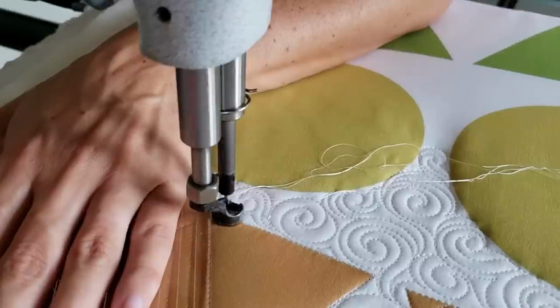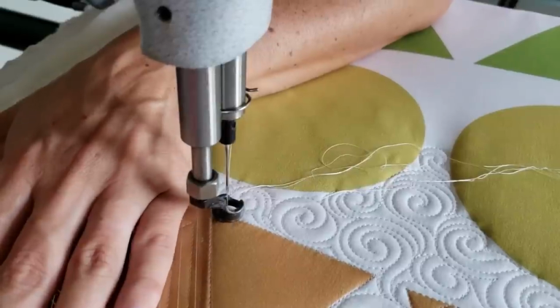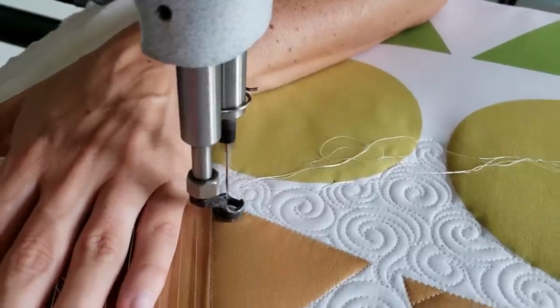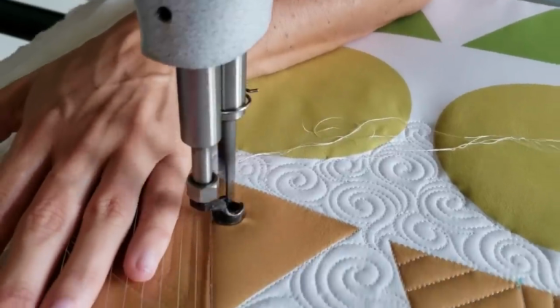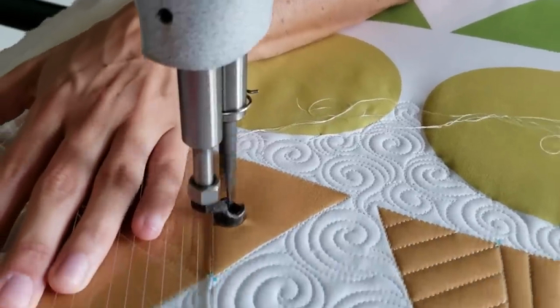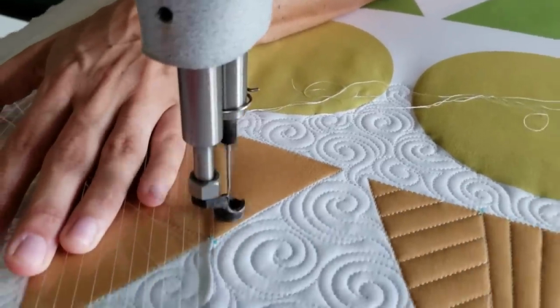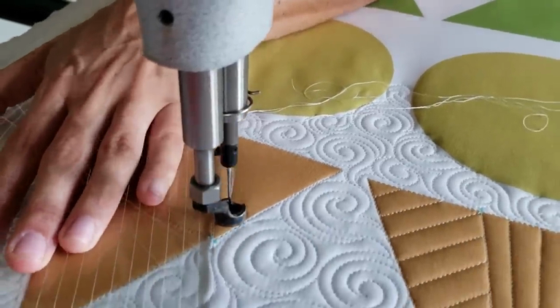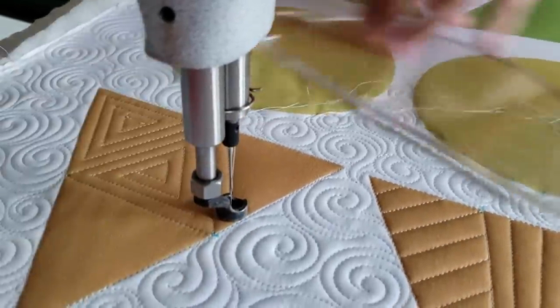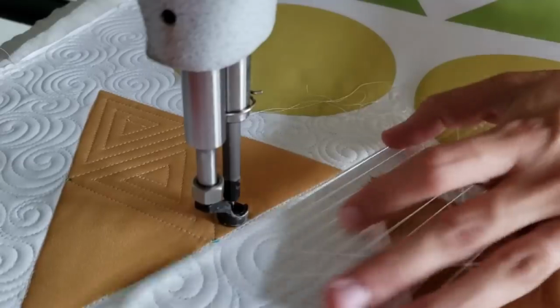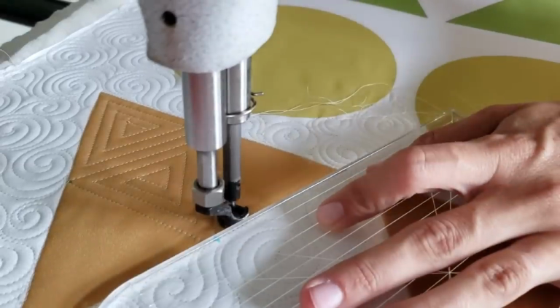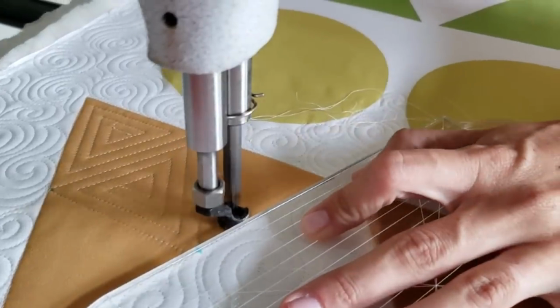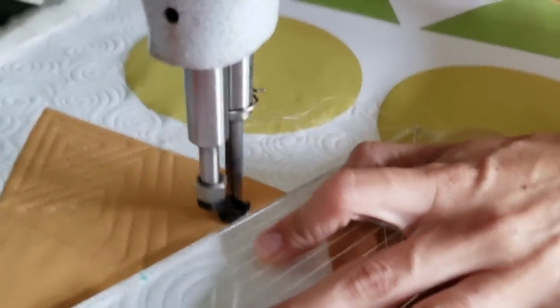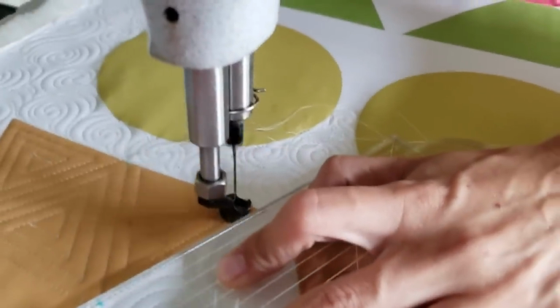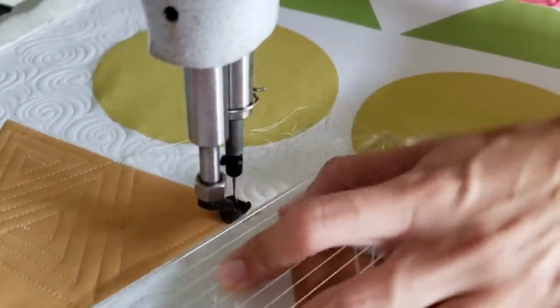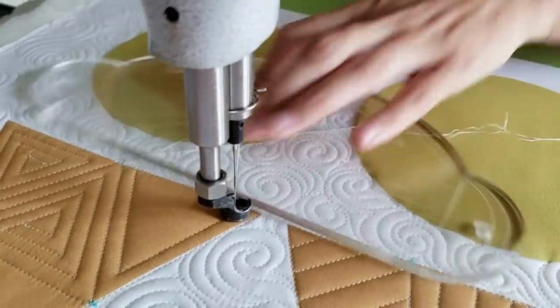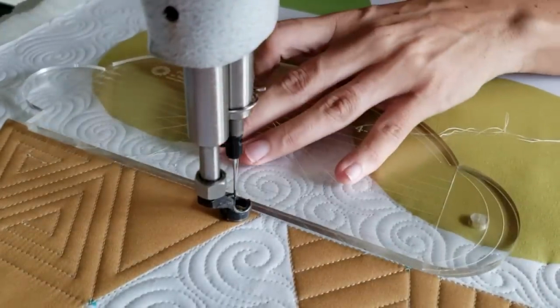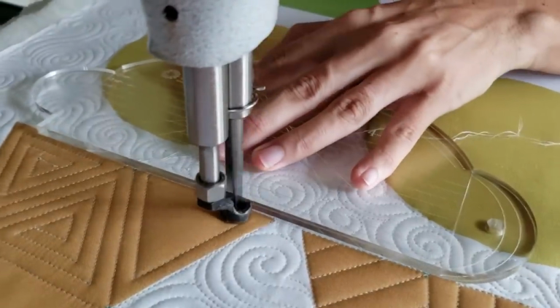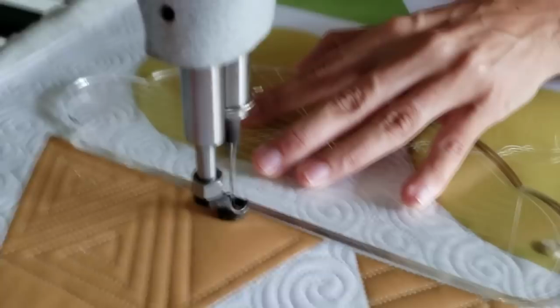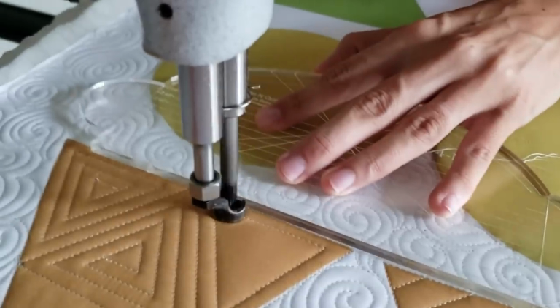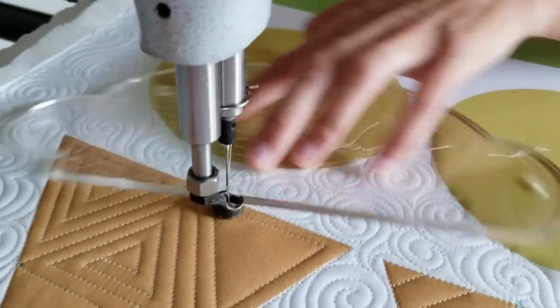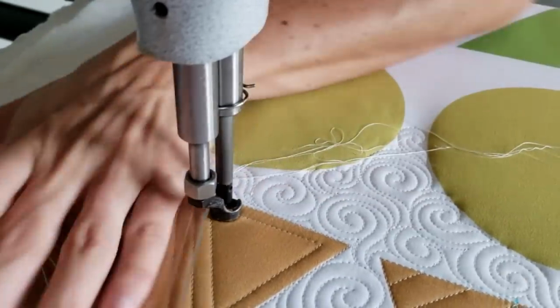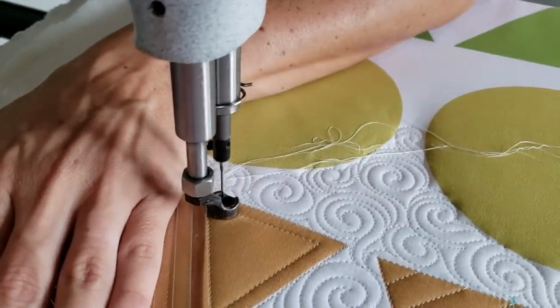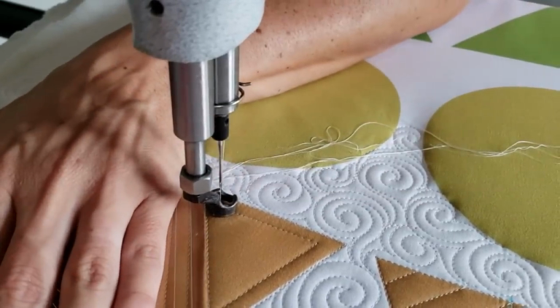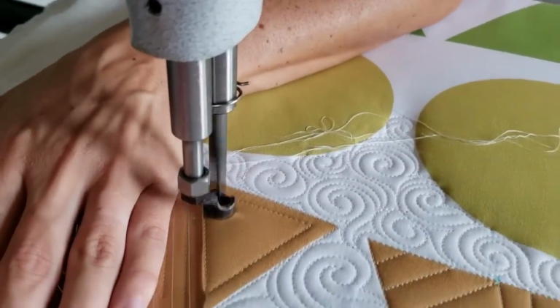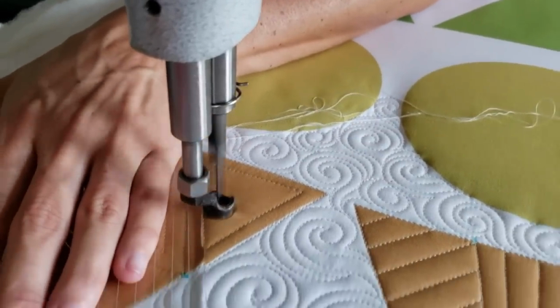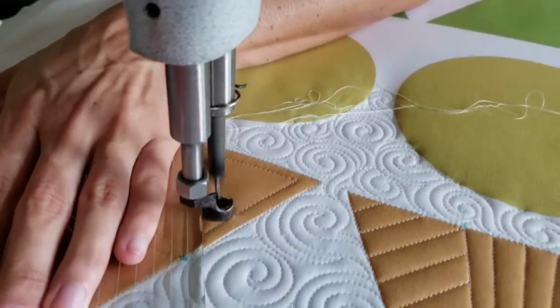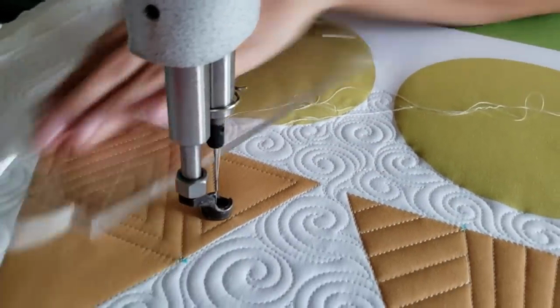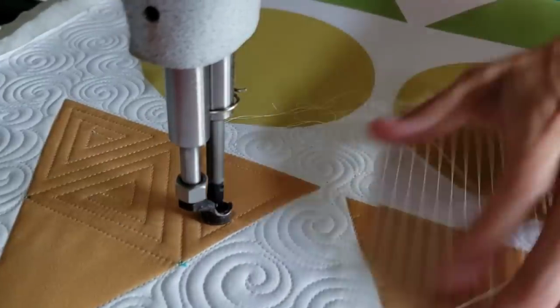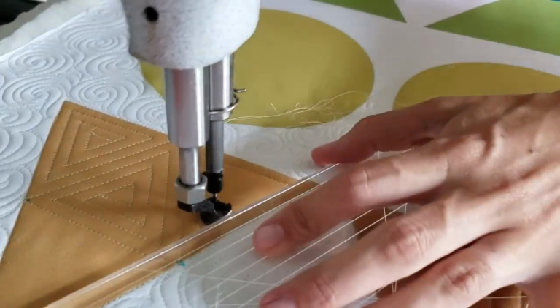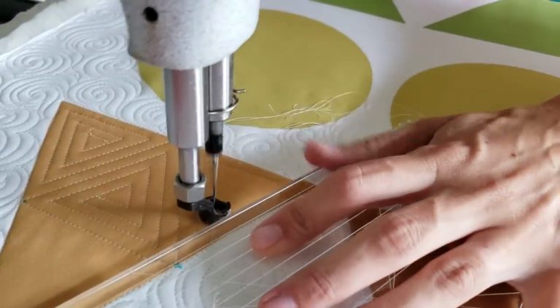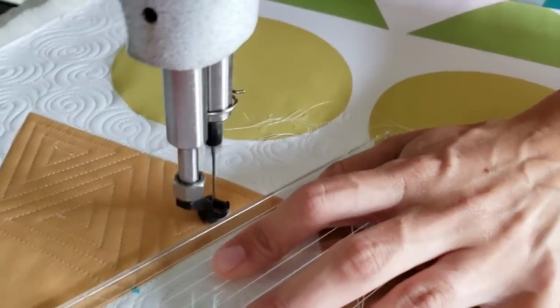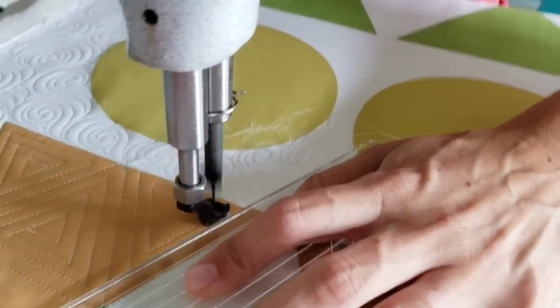When I get to my center point I'll tie off those stitches and repeat that same process on the remaining three triangles. Spritz away those marked lines and you've got a beautiful geometric block.